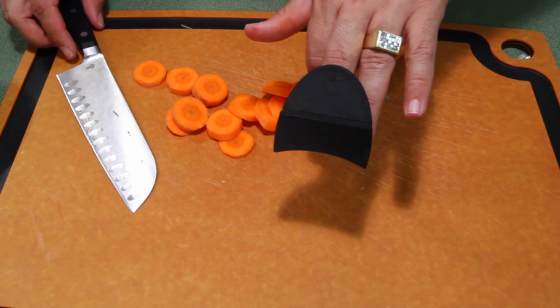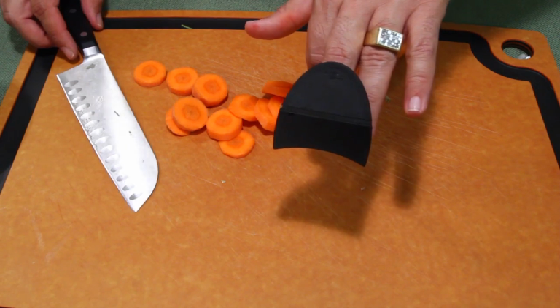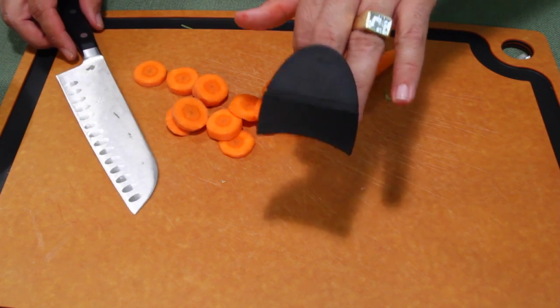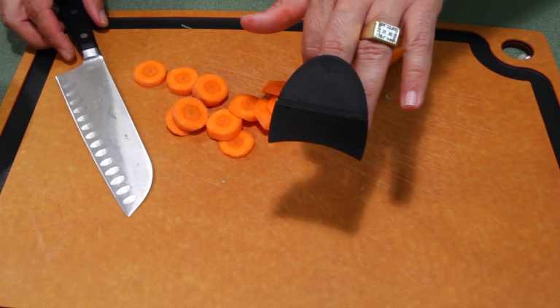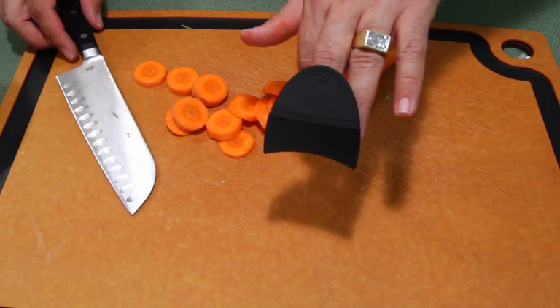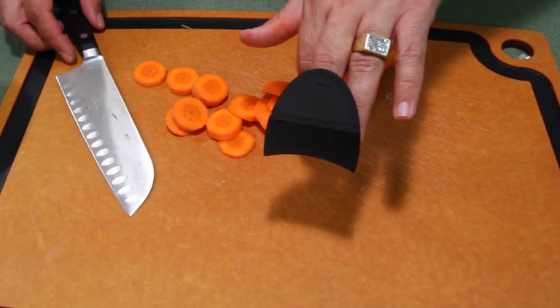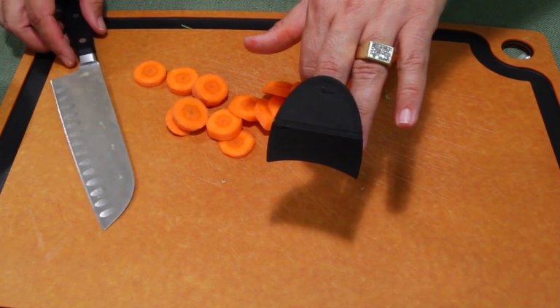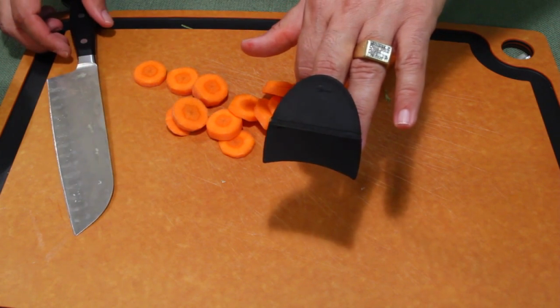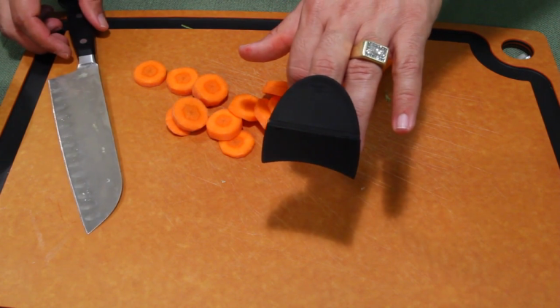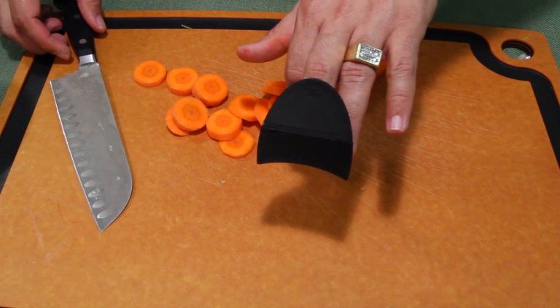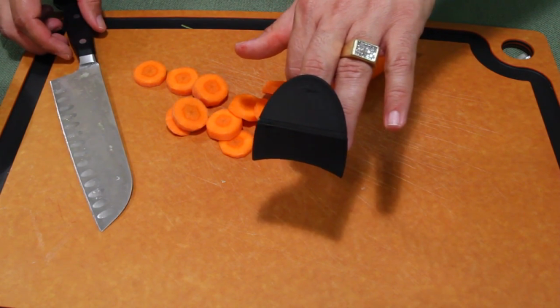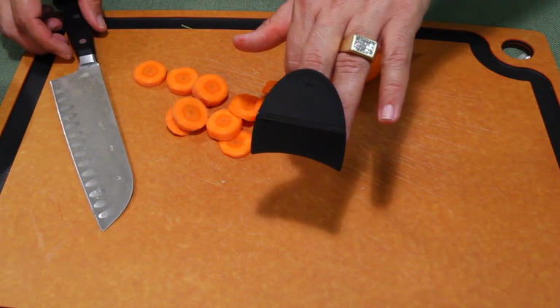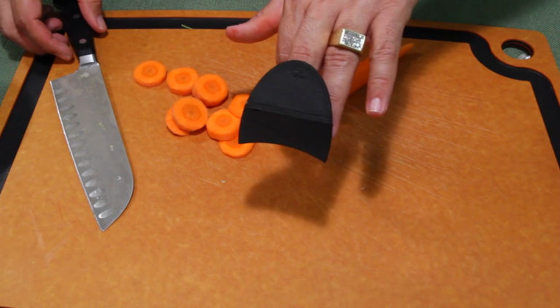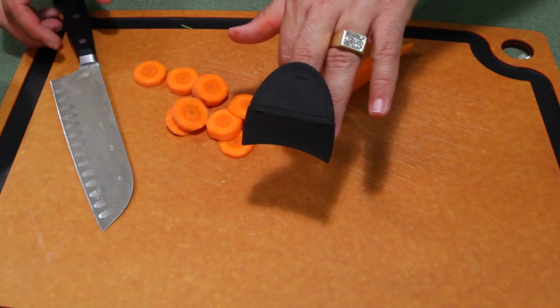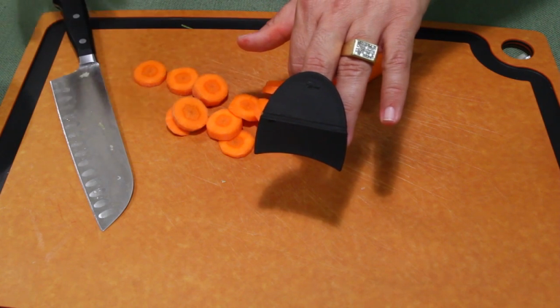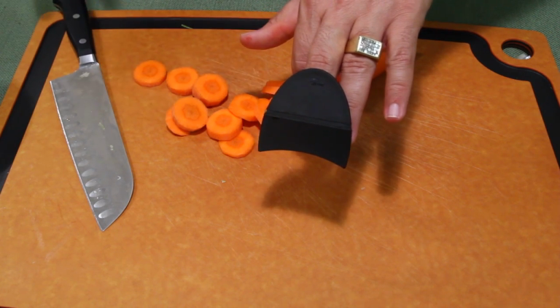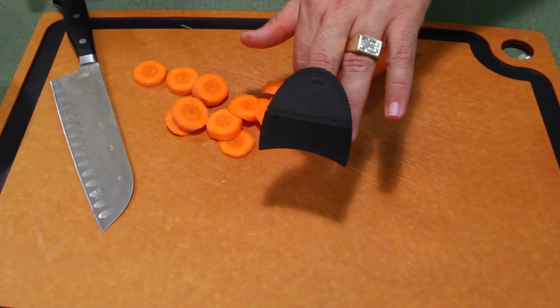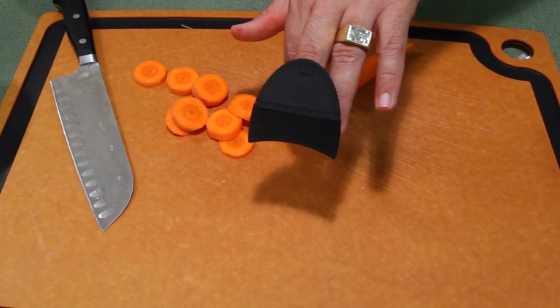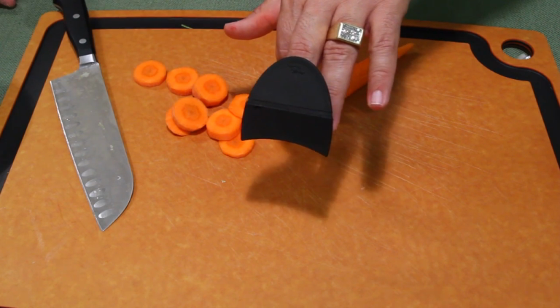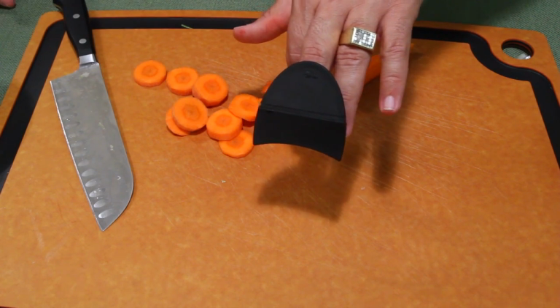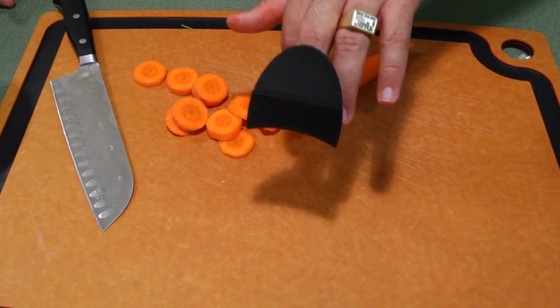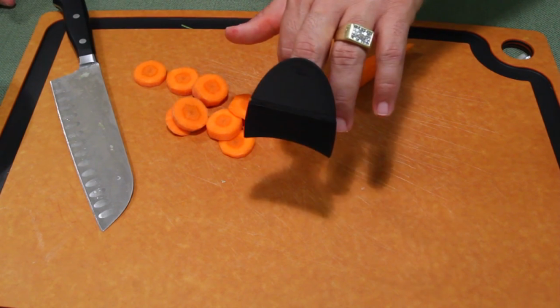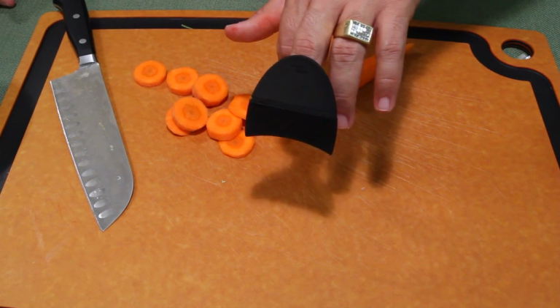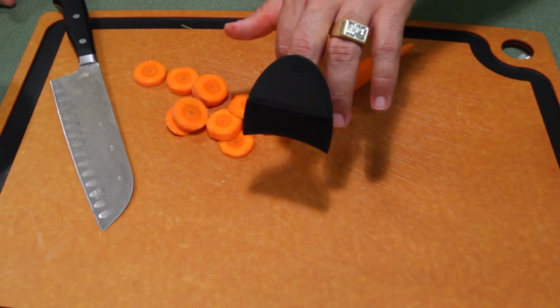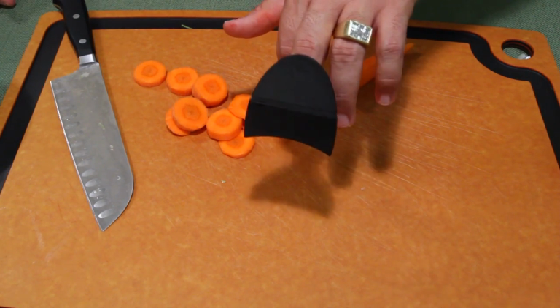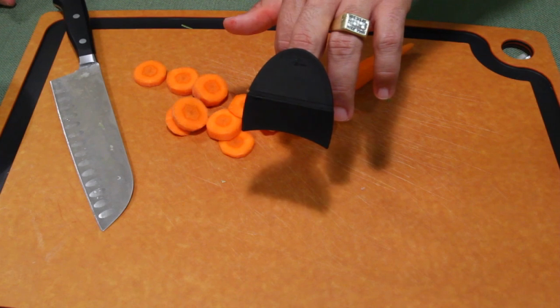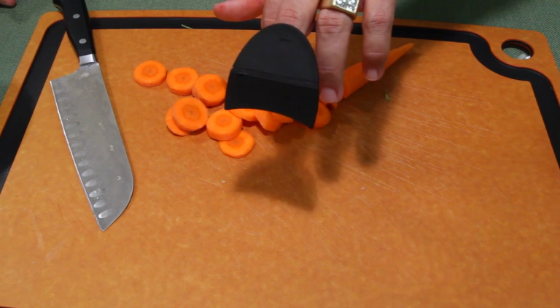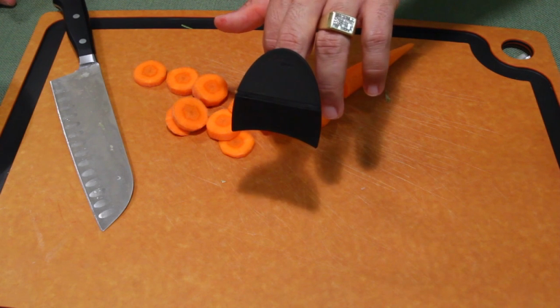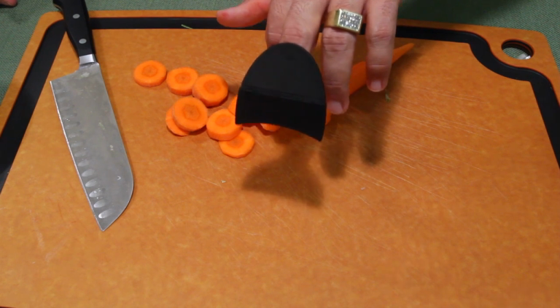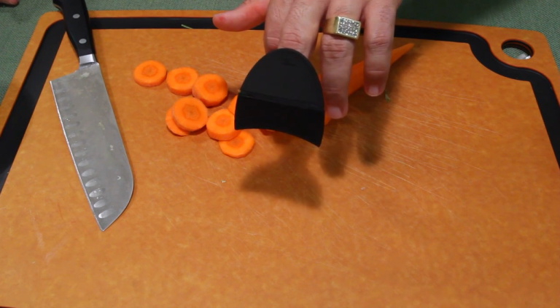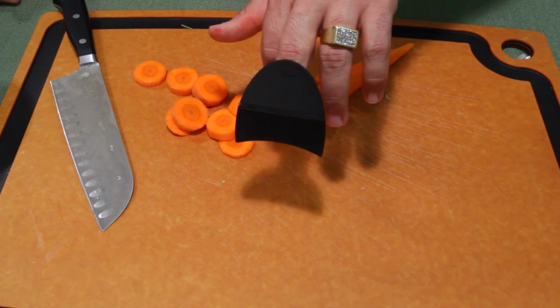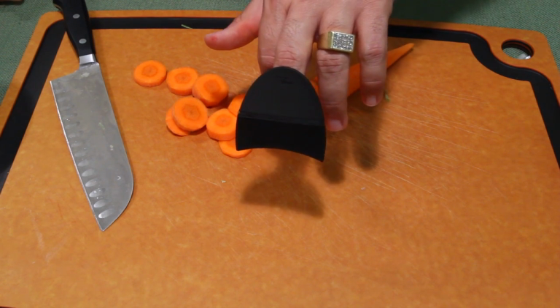I've done carrots, celery, and onions — pretty much anything, it's gonna work. It was like six or seven bucks on Amazon. Congratulations Jamie Oliver for a good product — works for me. Talk to you guys in the next episode.